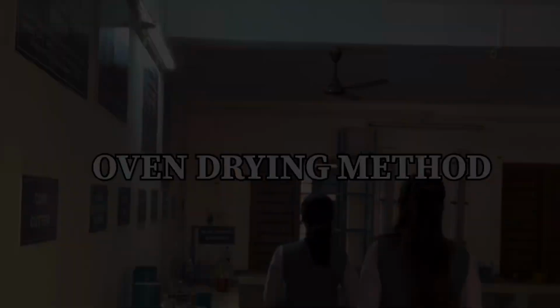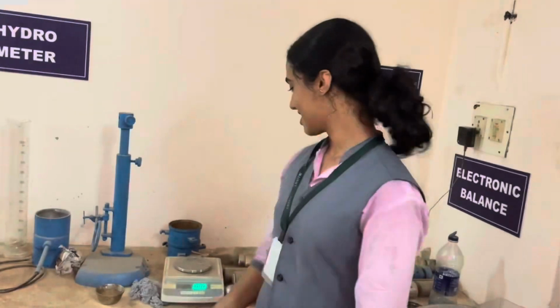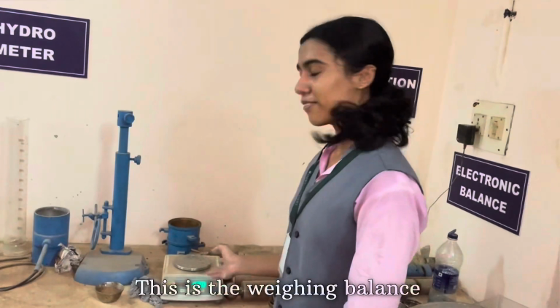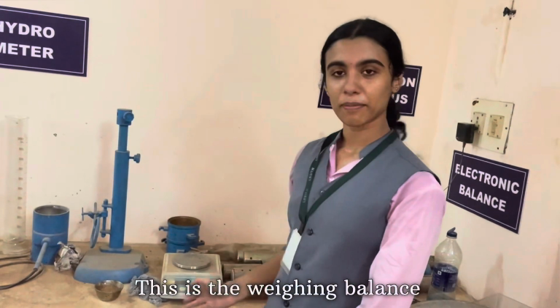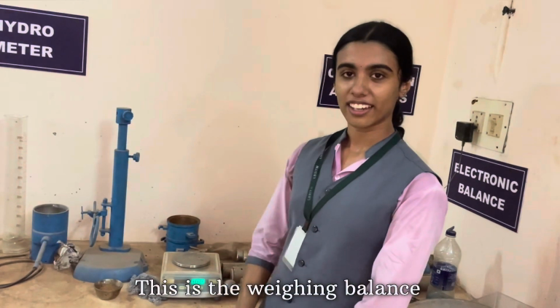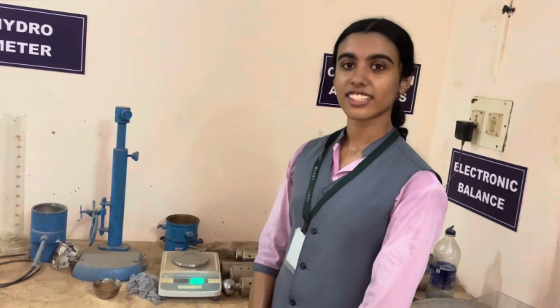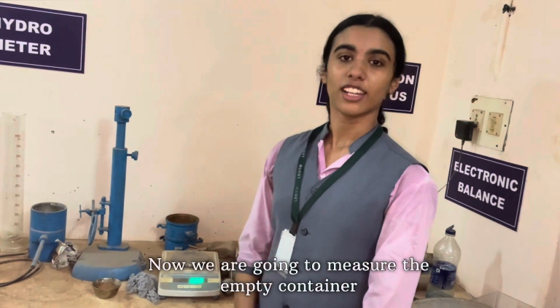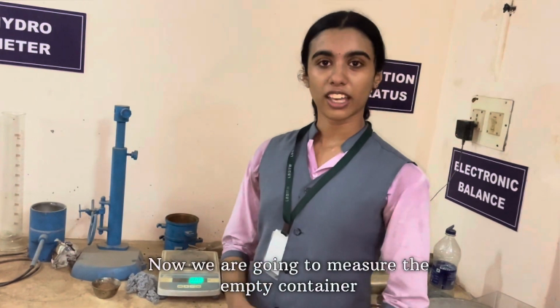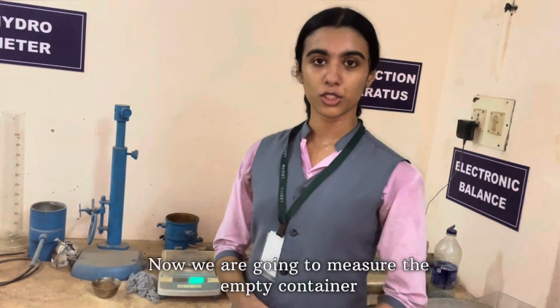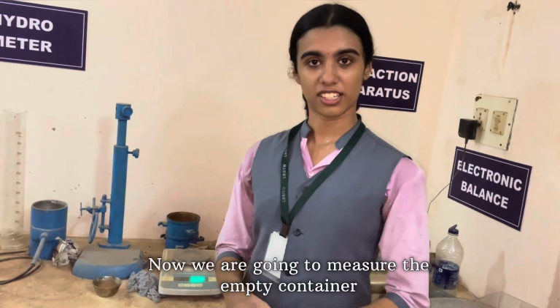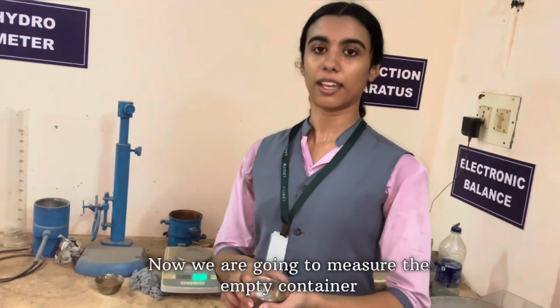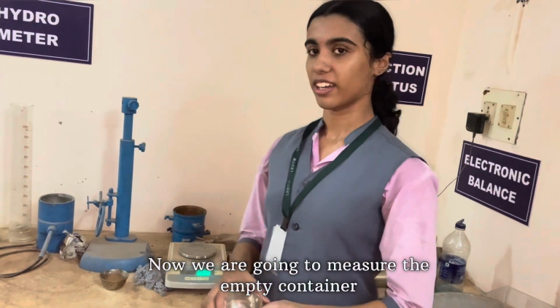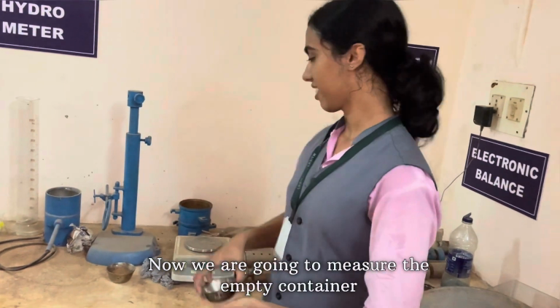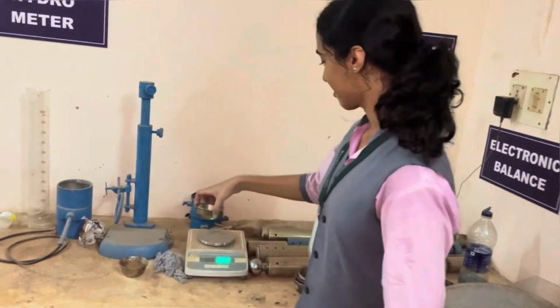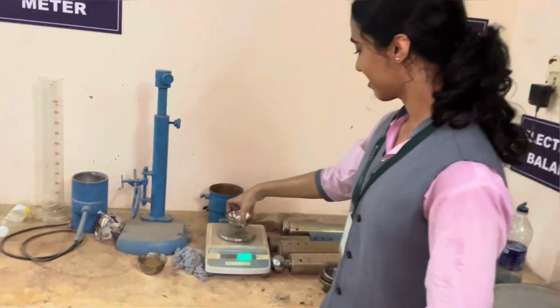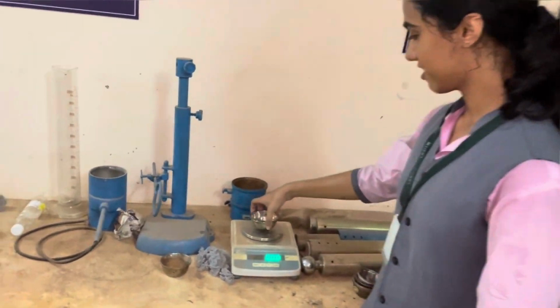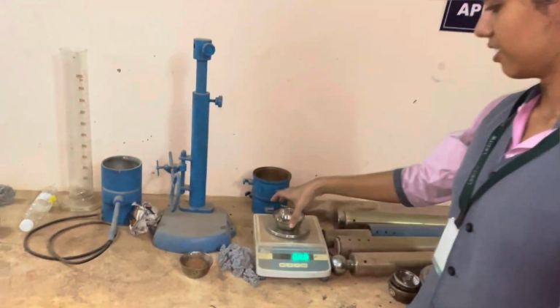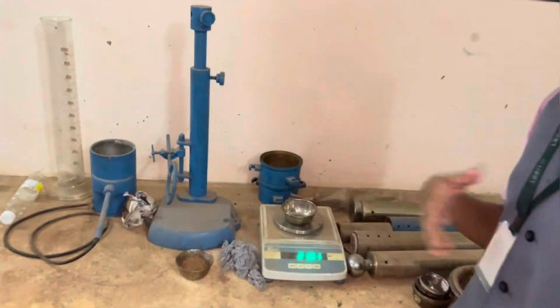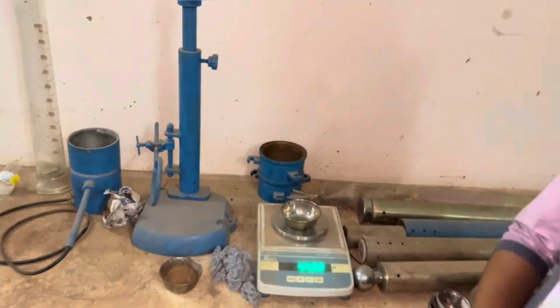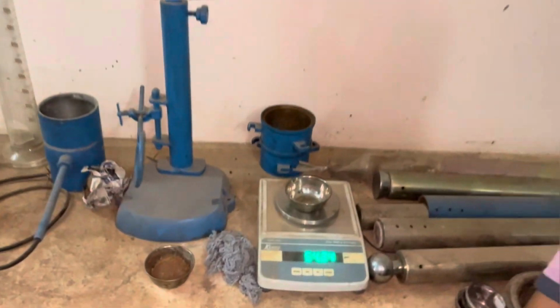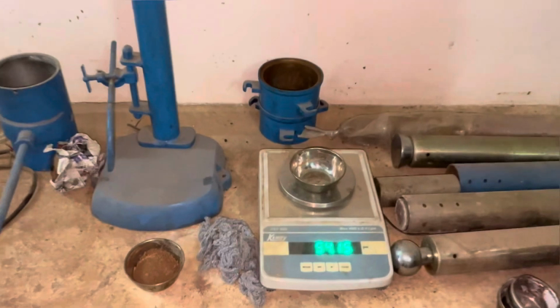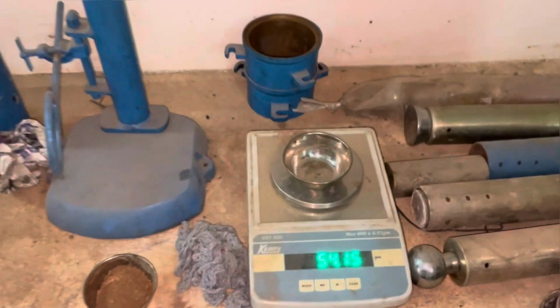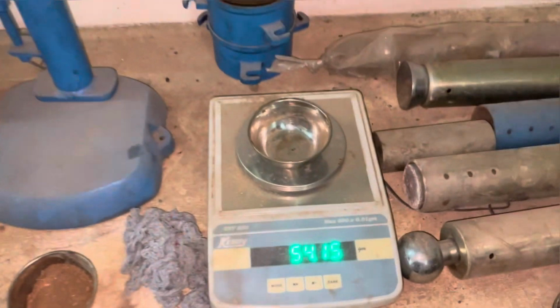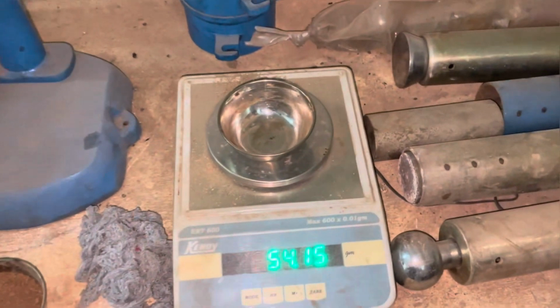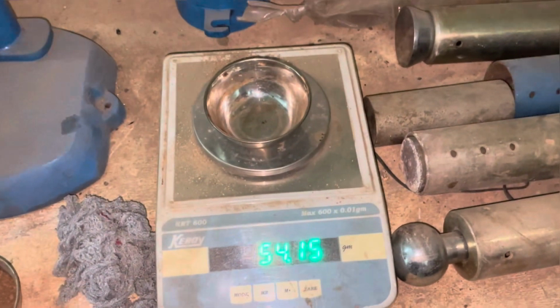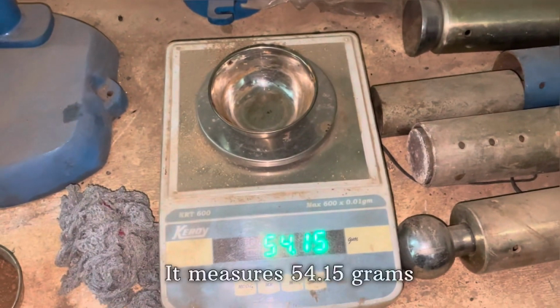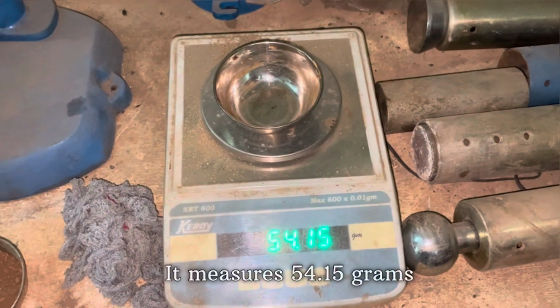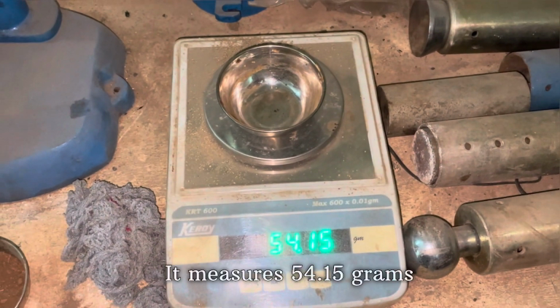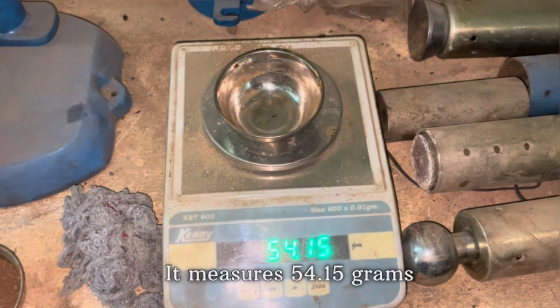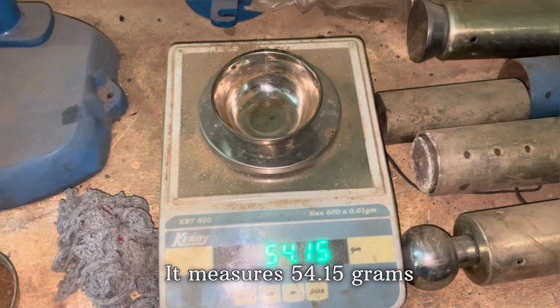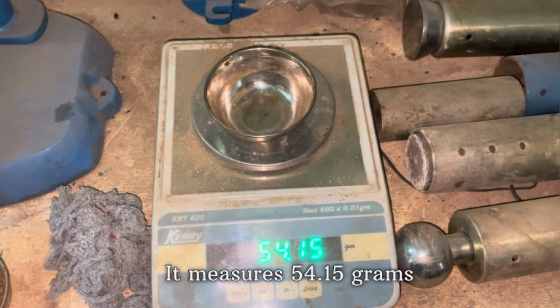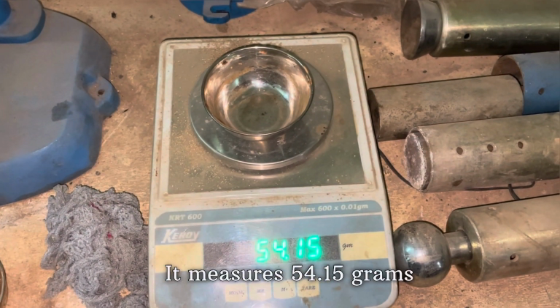This is the weight balance. Now we are going to measure the empty container. It shows 54.15 grams.